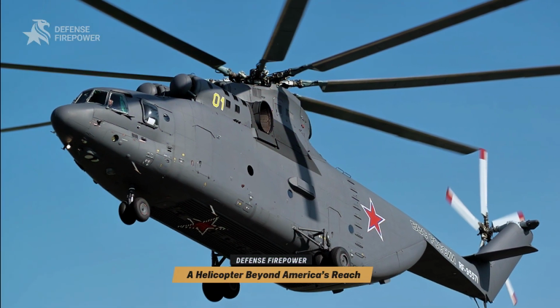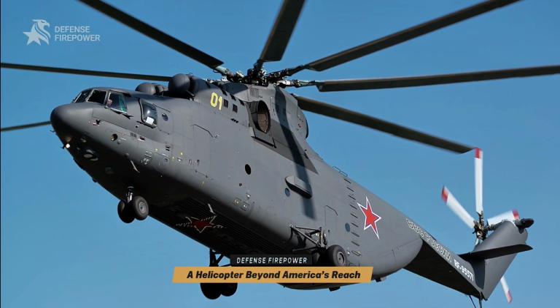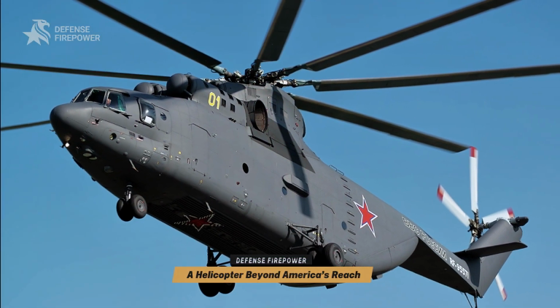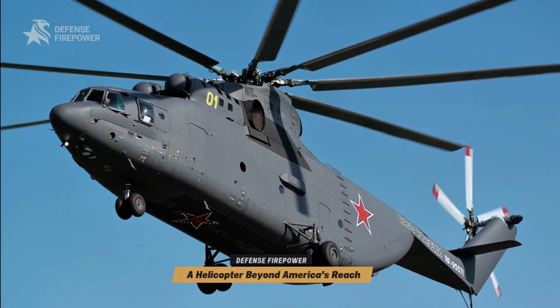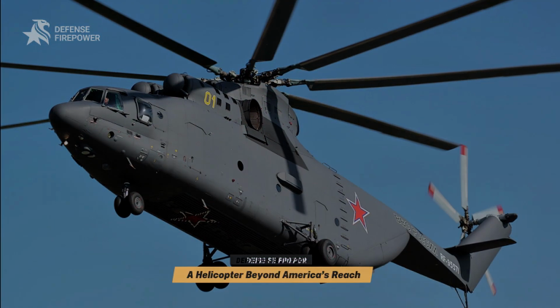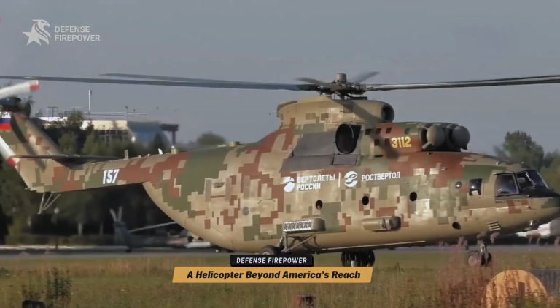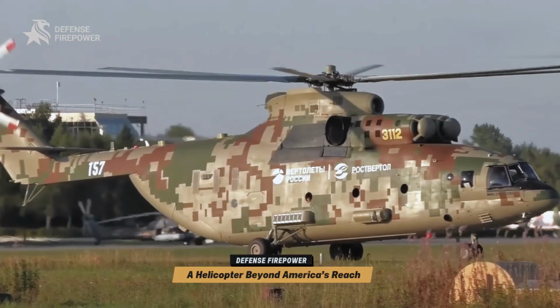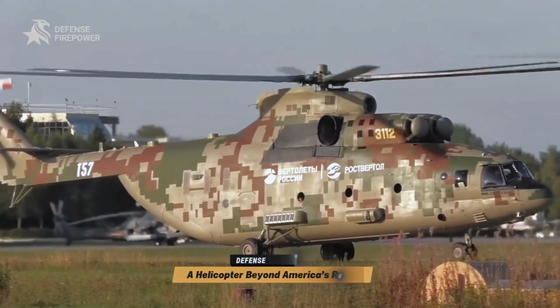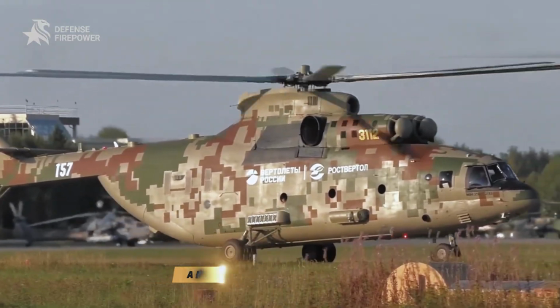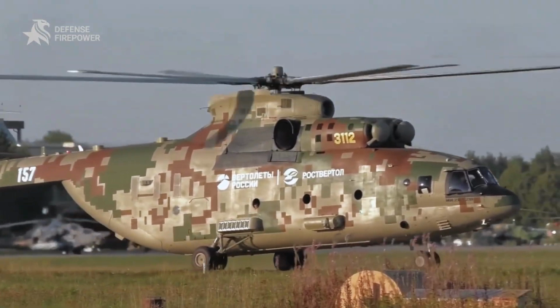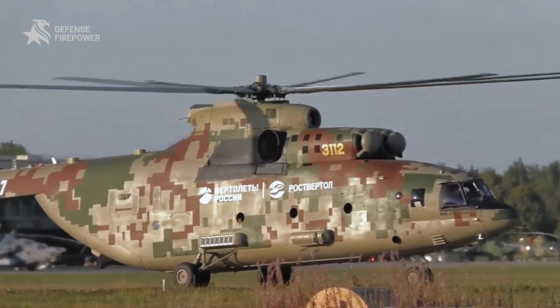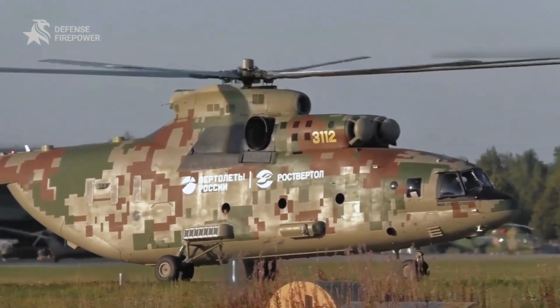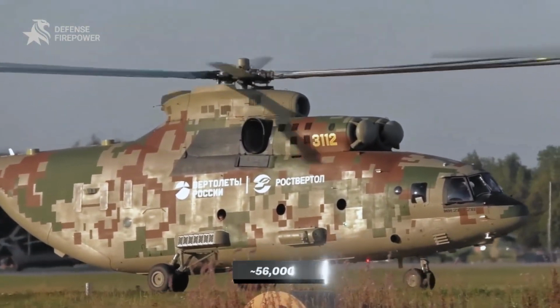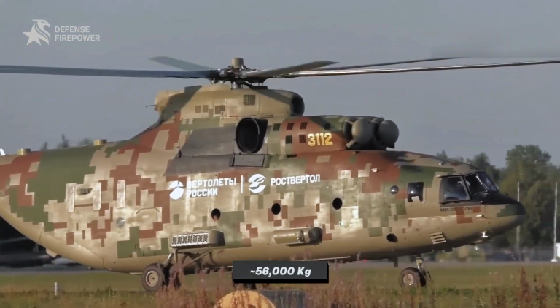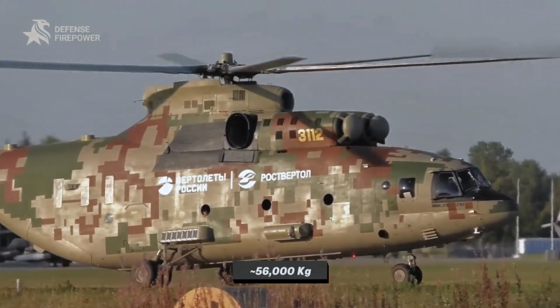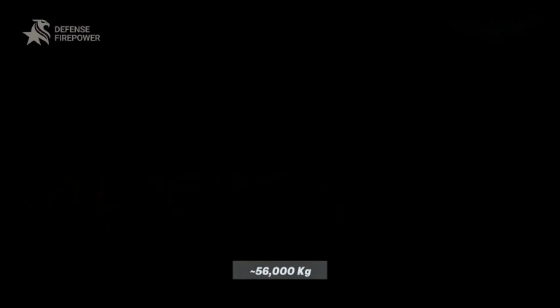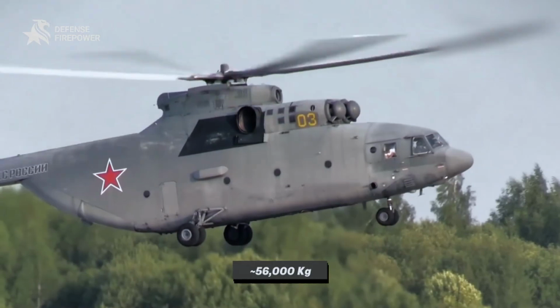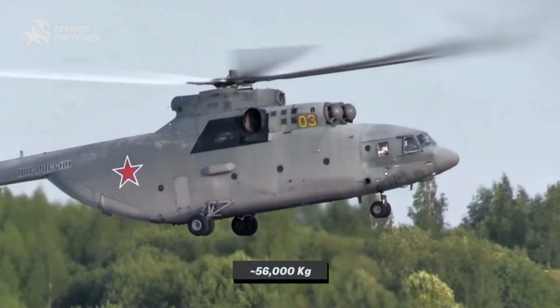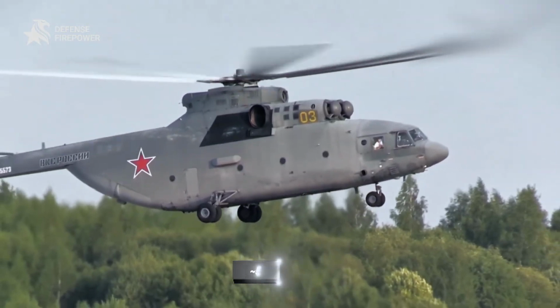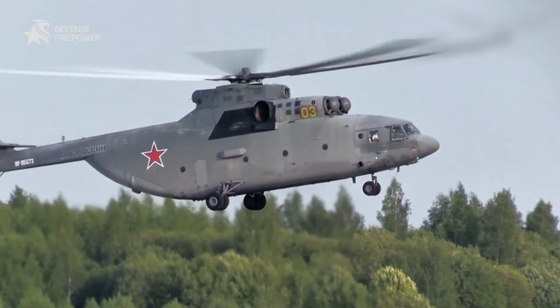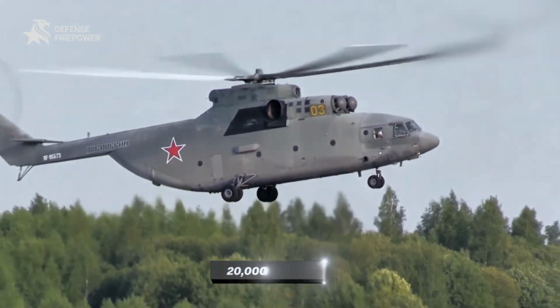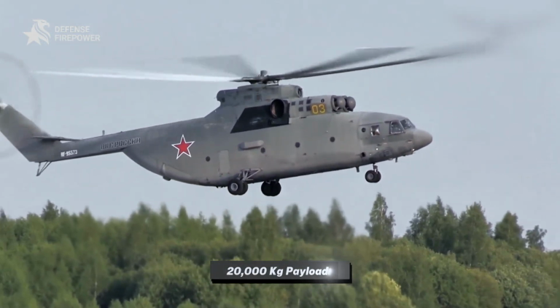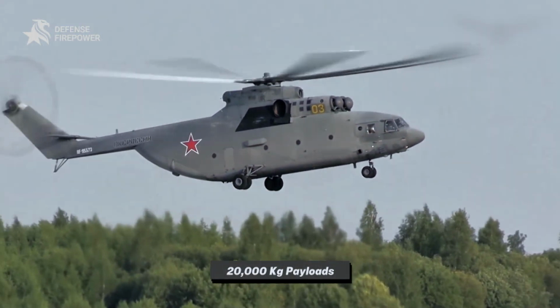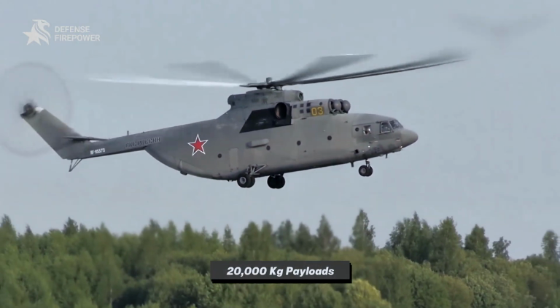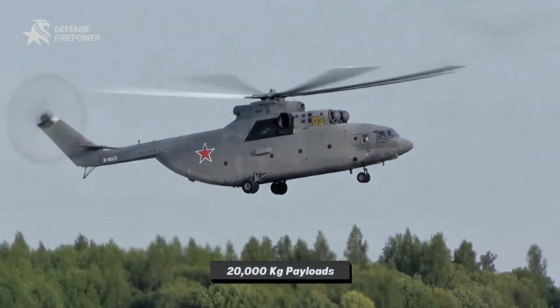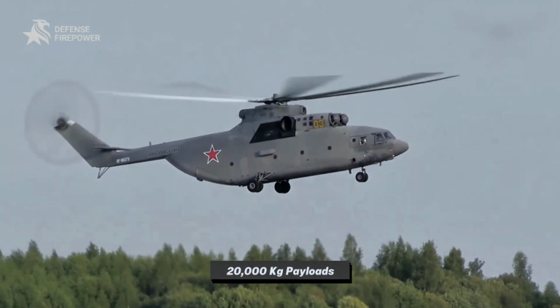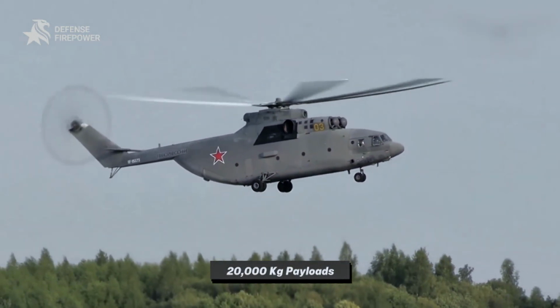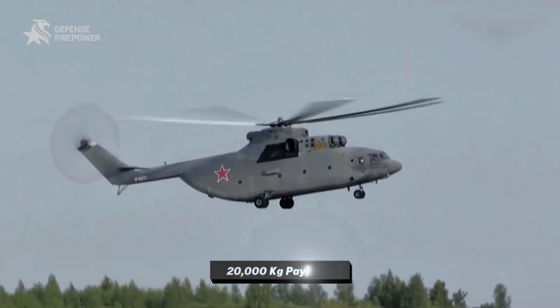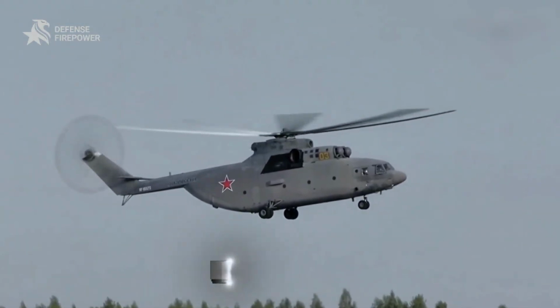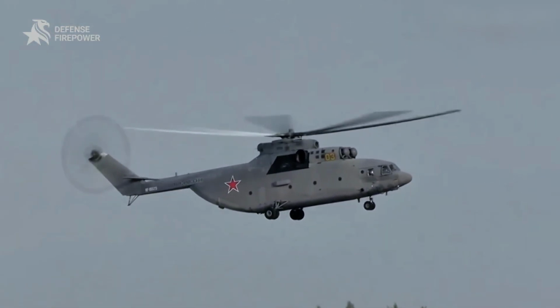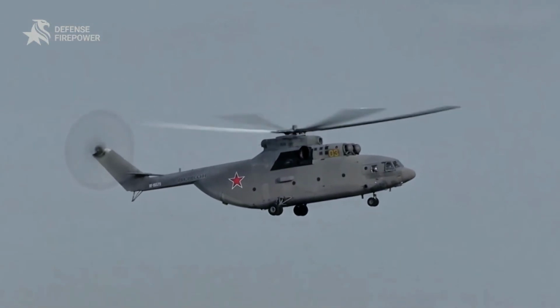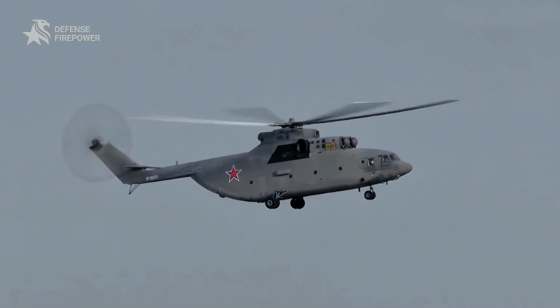The MI-26's max takeoff weight is approximately 56,000 kilograms, and it was designed to move 20,000-kilogram payloads — numbers that keep it the largest helicopter in serial production.